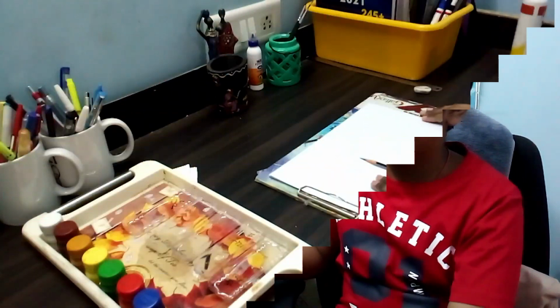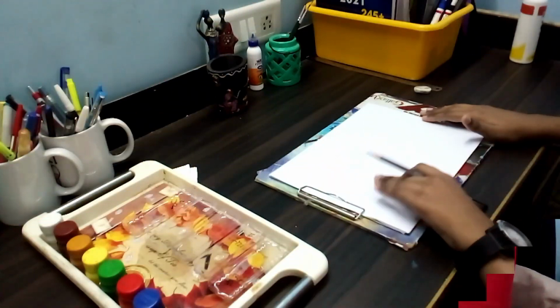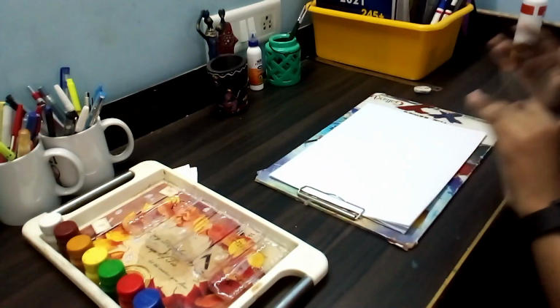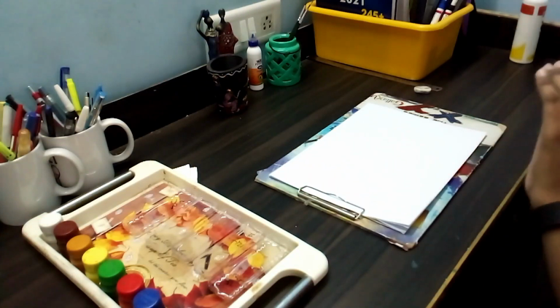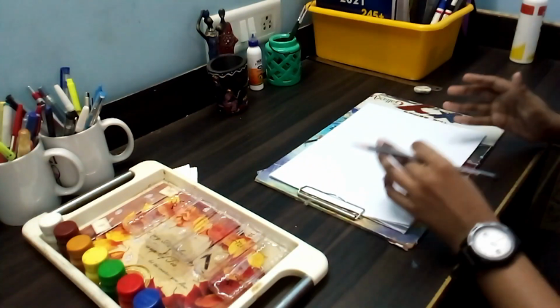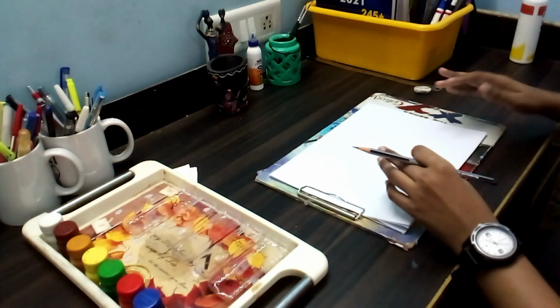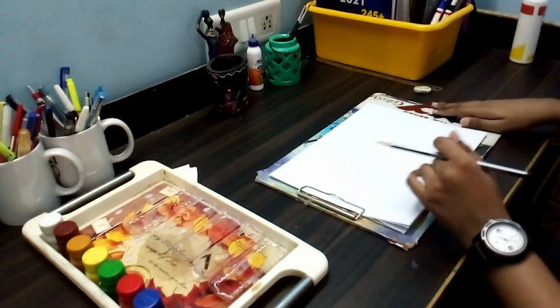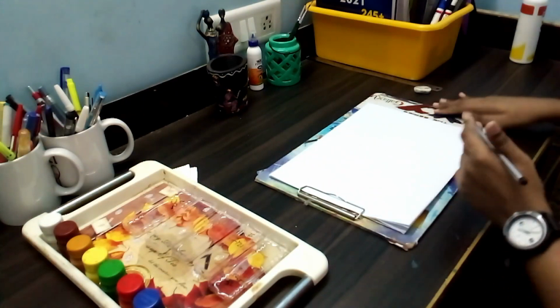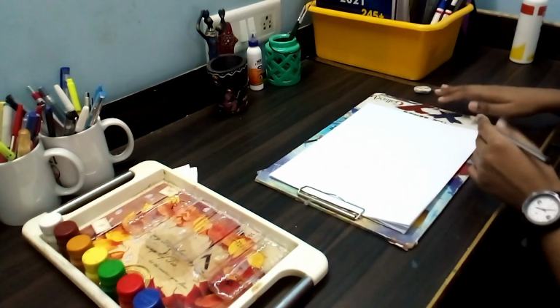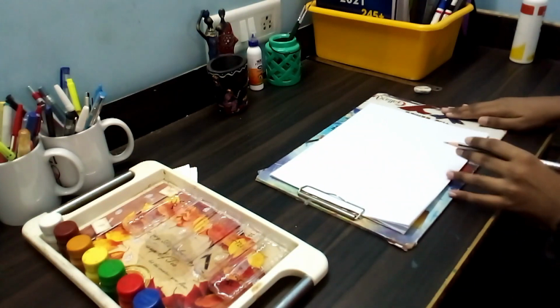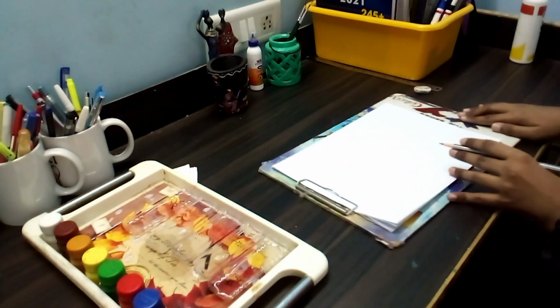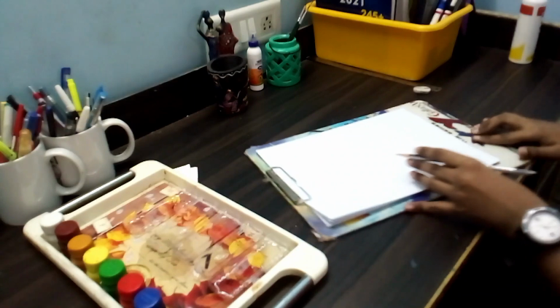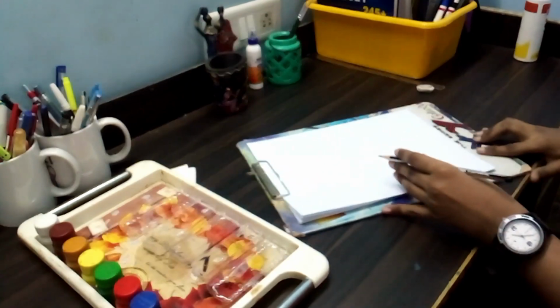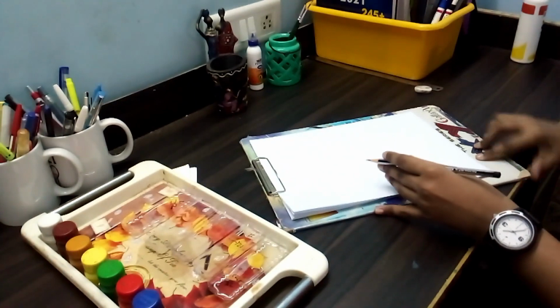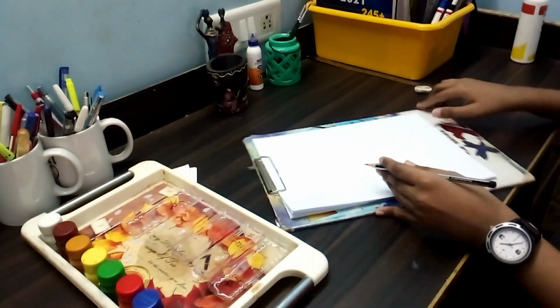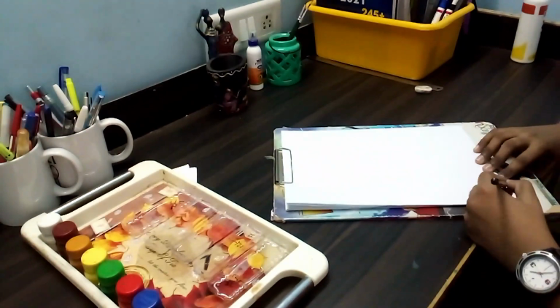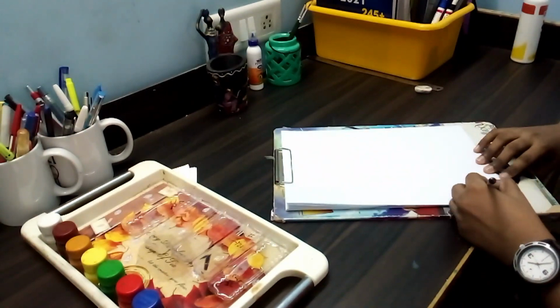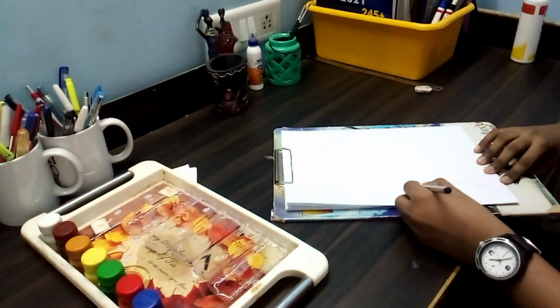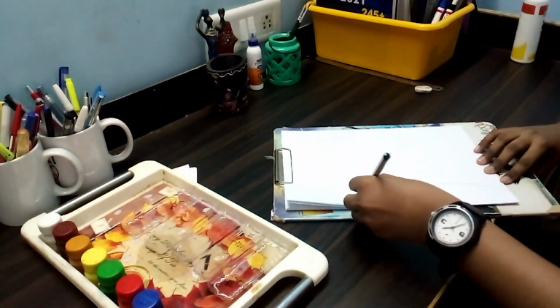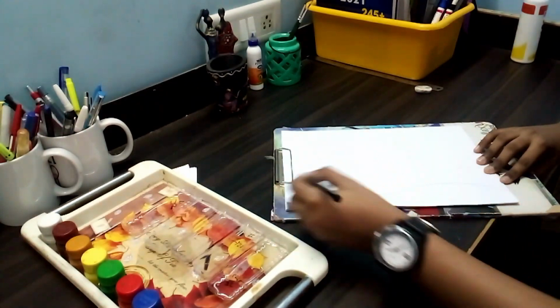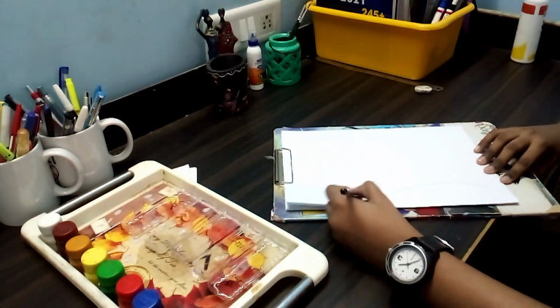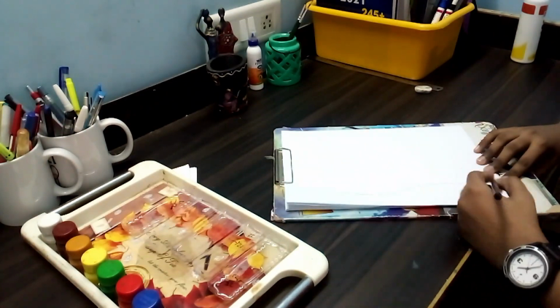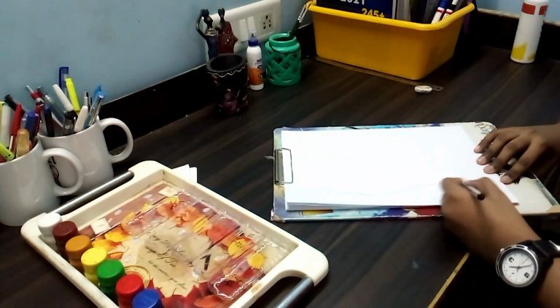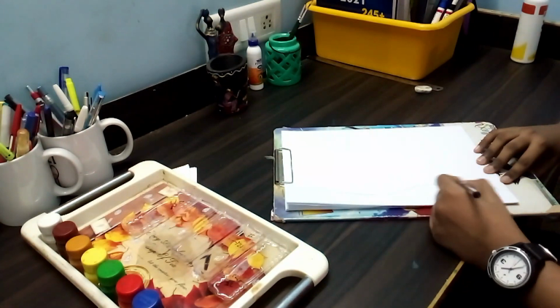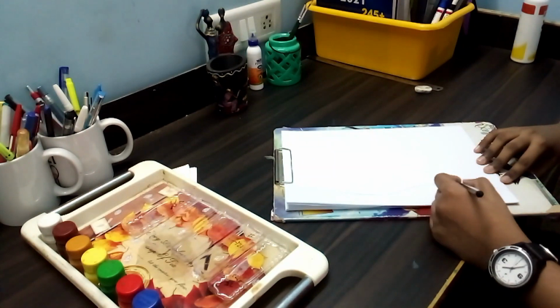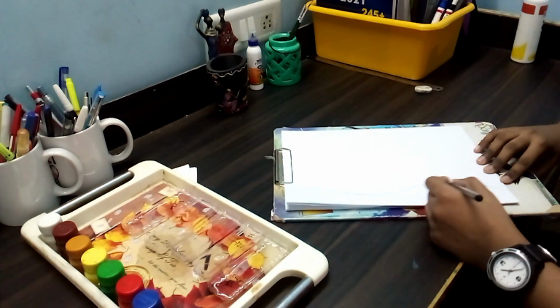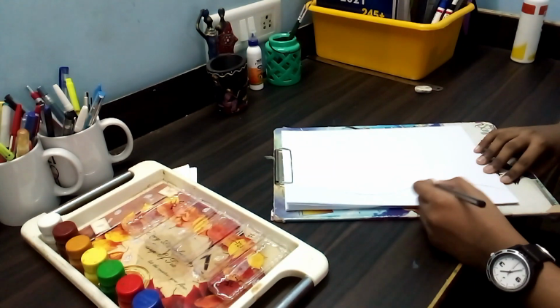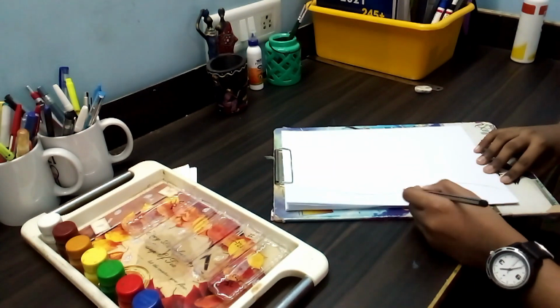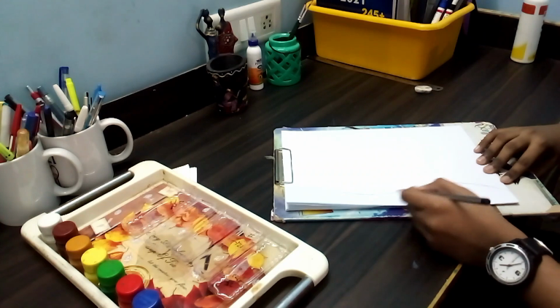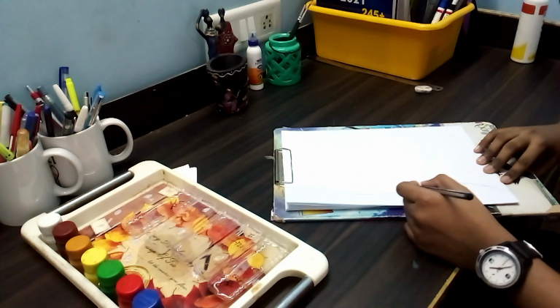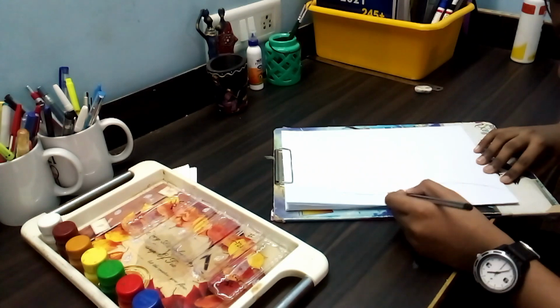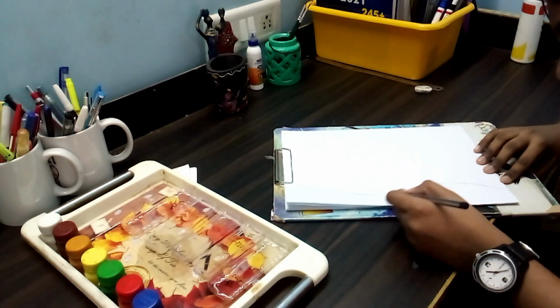So my friends, first let's draw the line. Draw it very neatly without any mistakes.